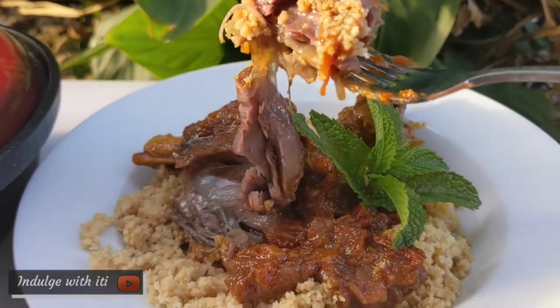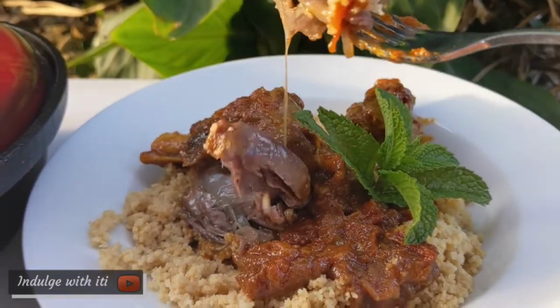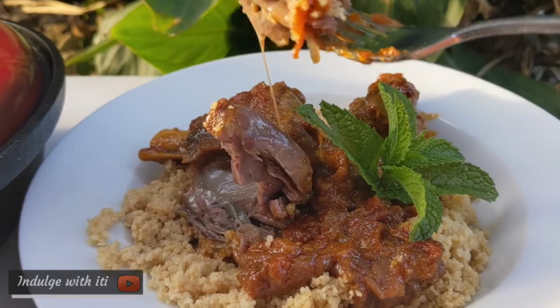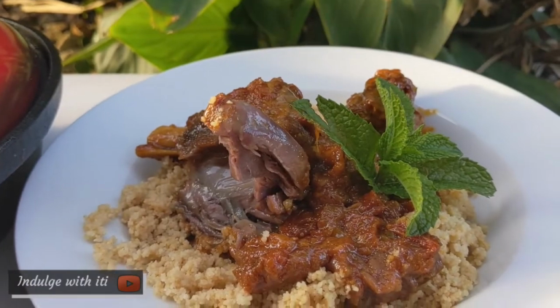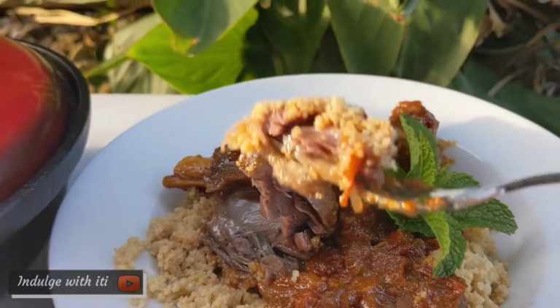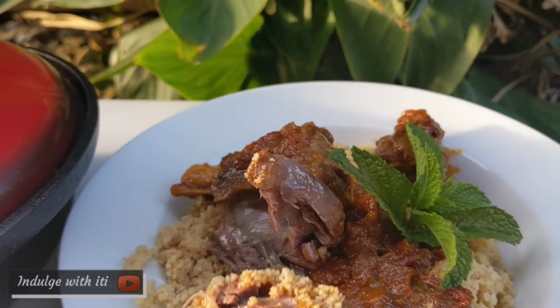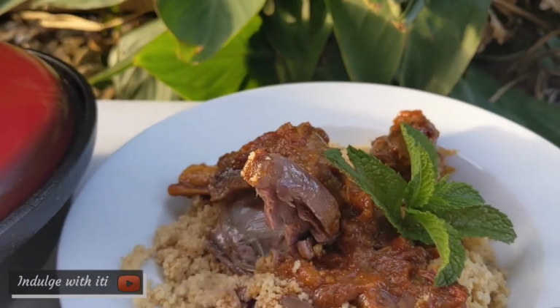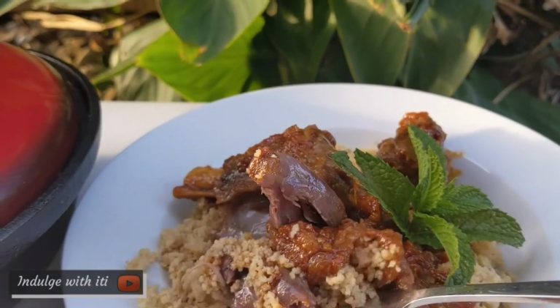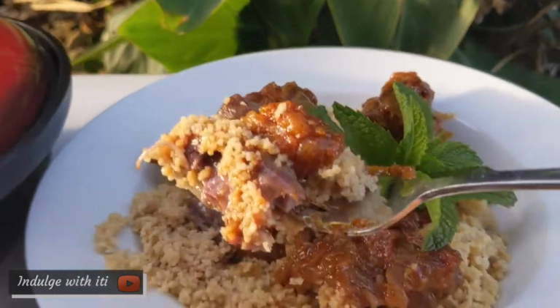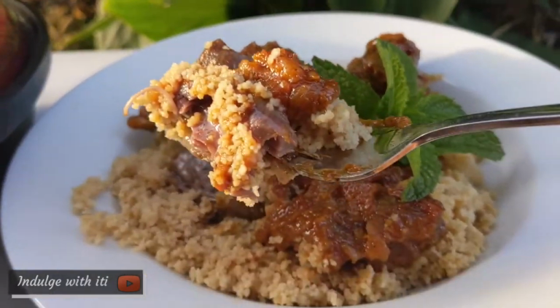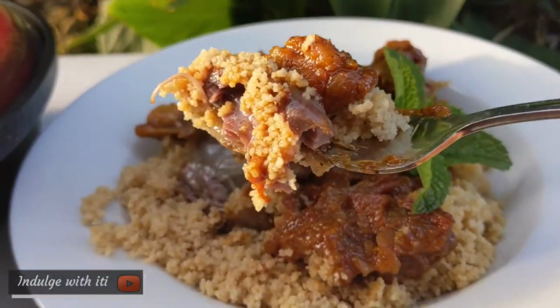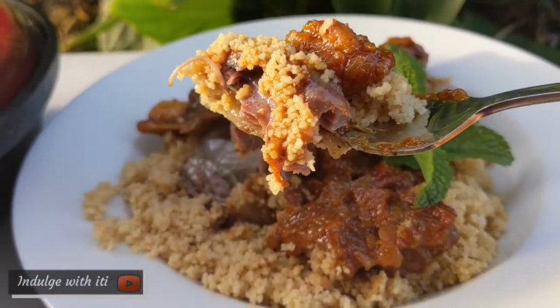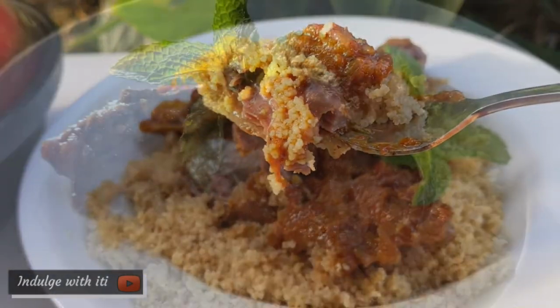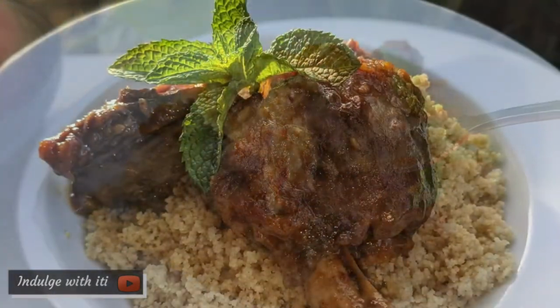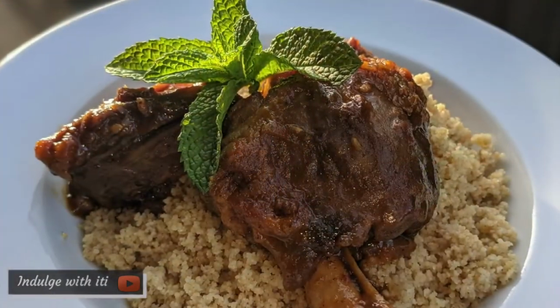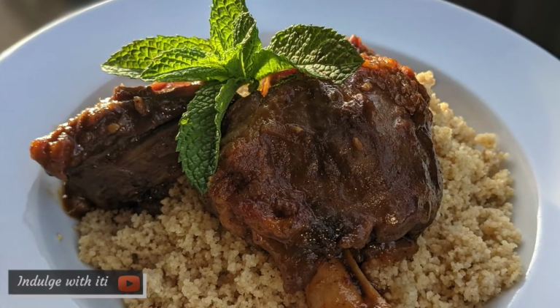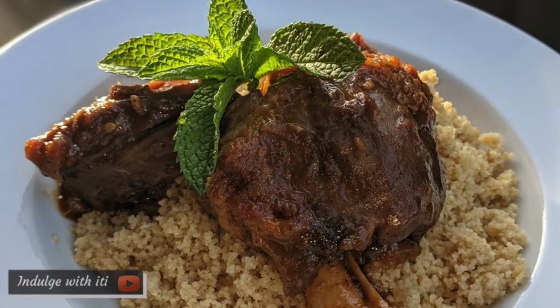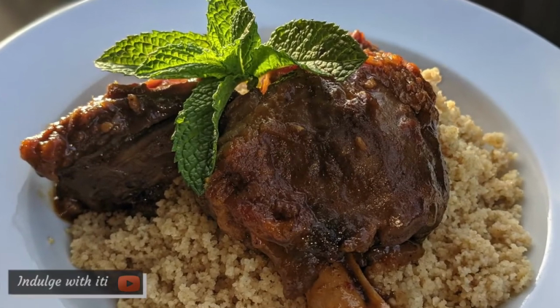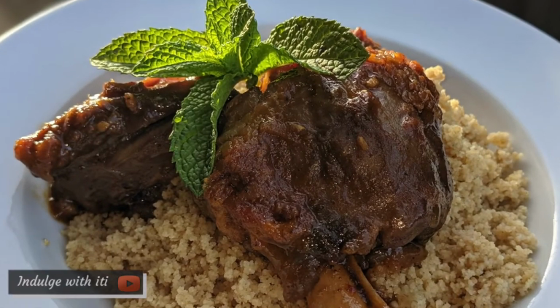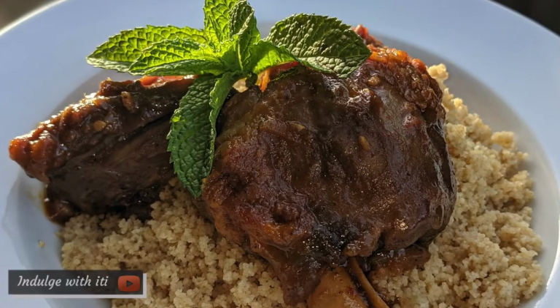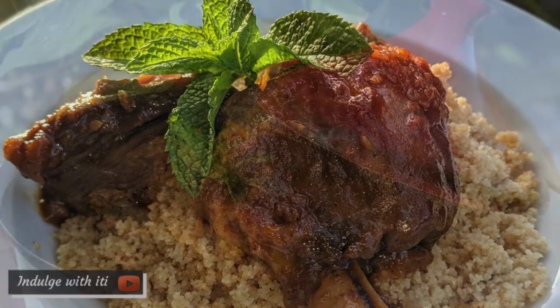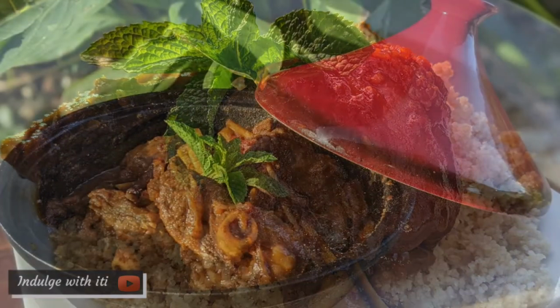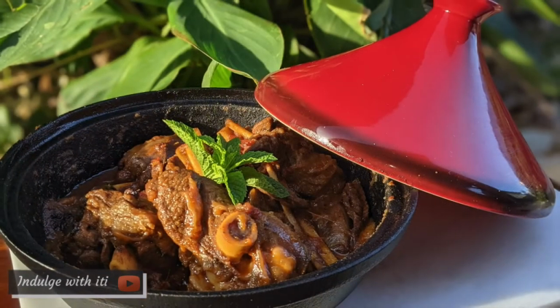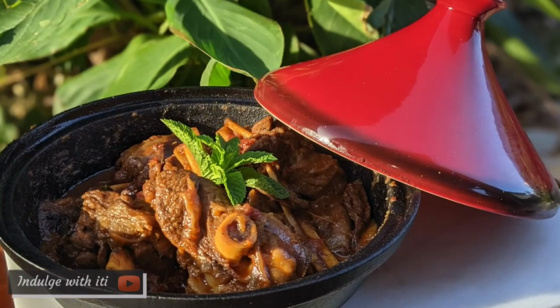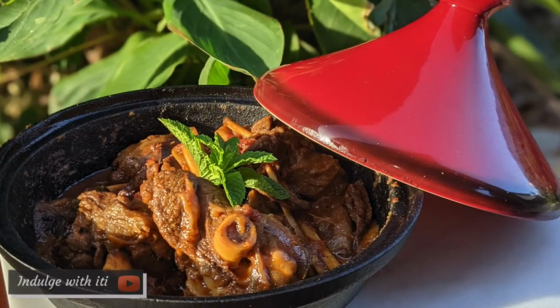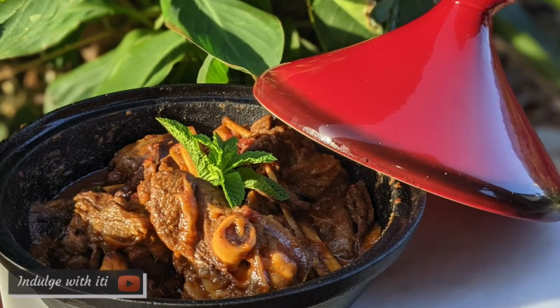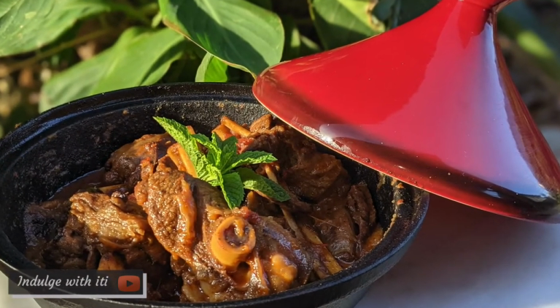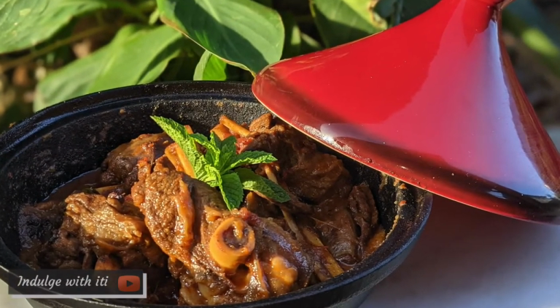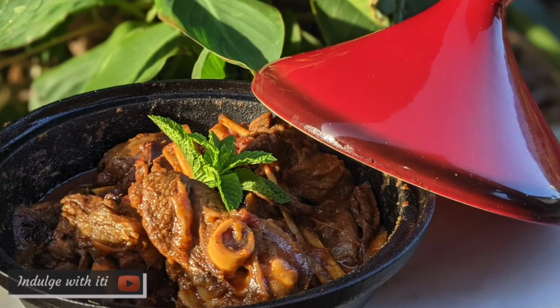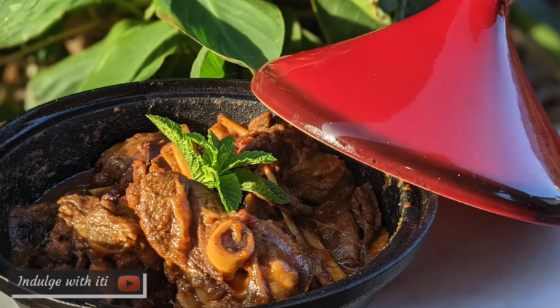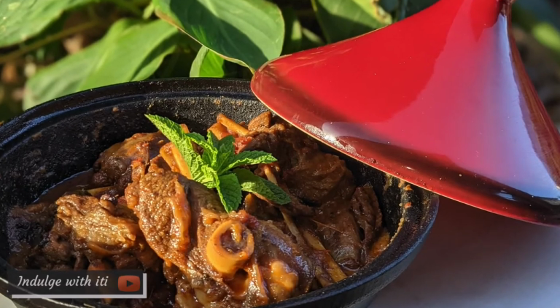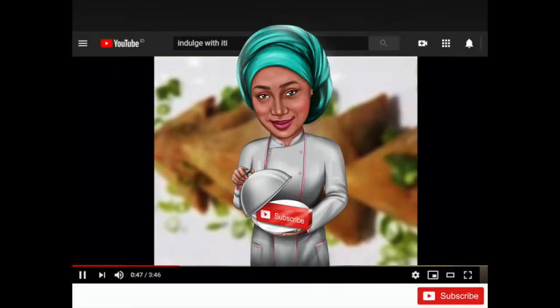If you enjoyed this video, please hit that like button and don't forget to subscribe and become an honorary indulger. I hope you bring this recipe into your homes, and I'll see you again in my next video. Goodbye!